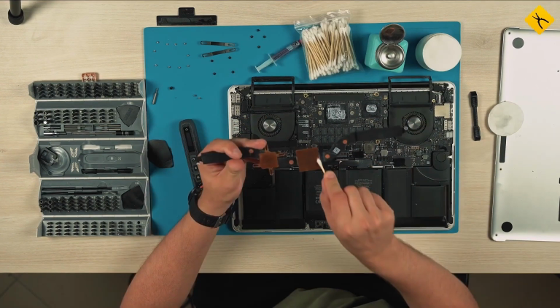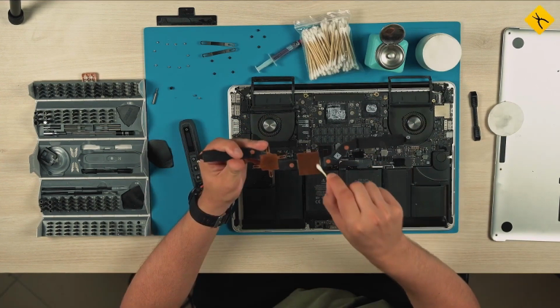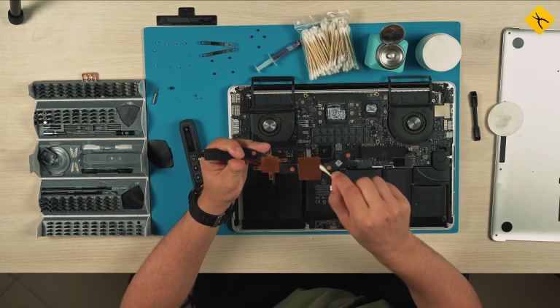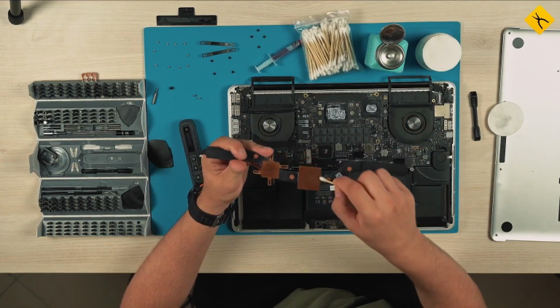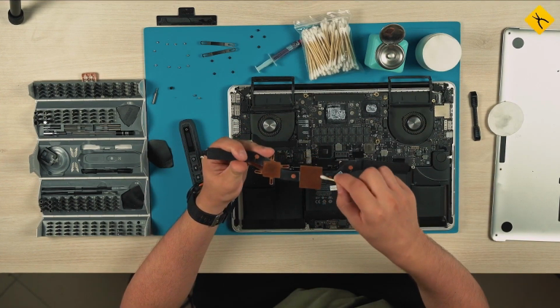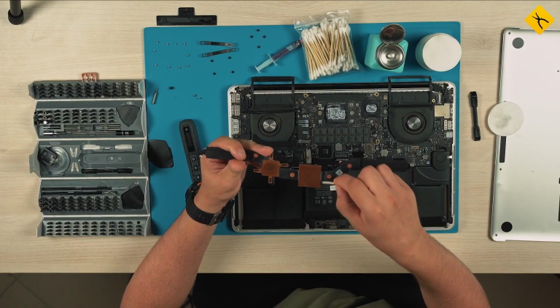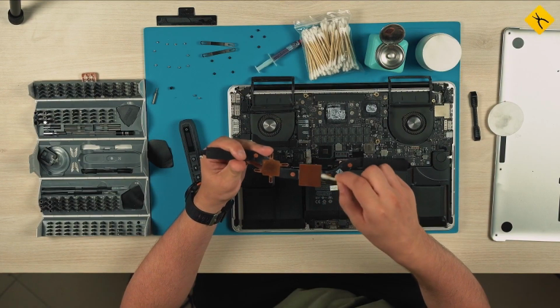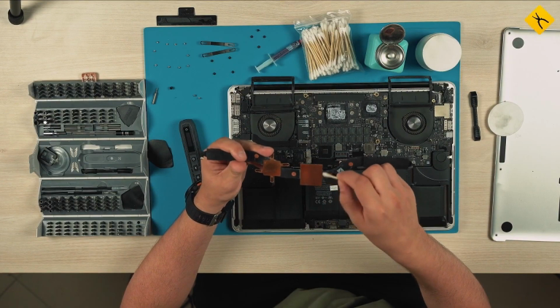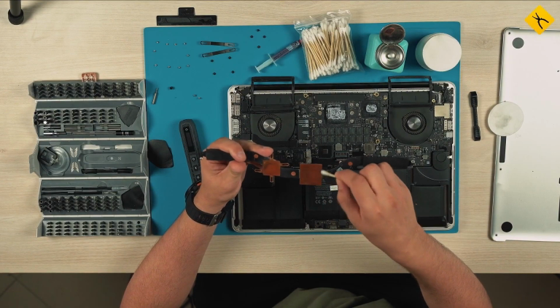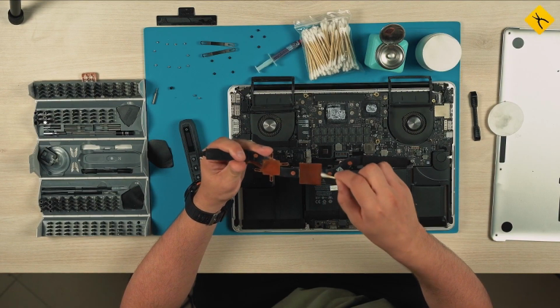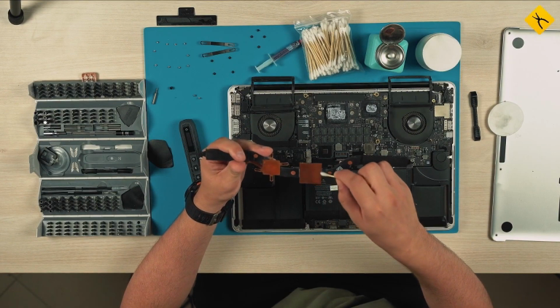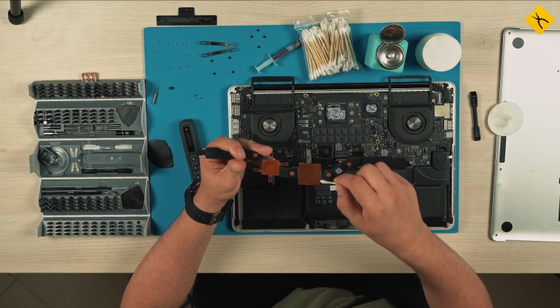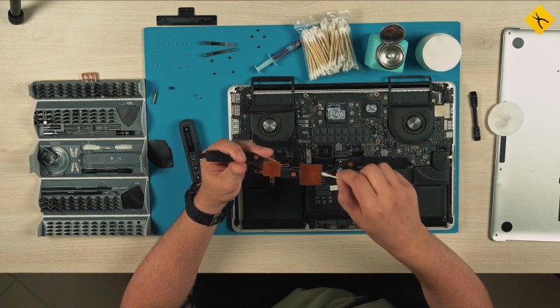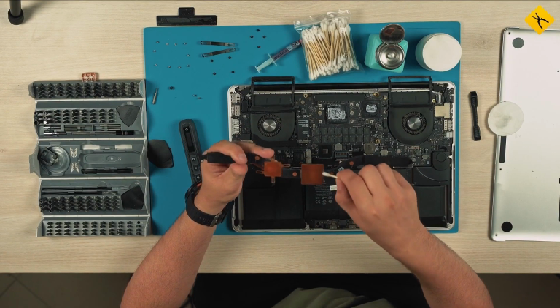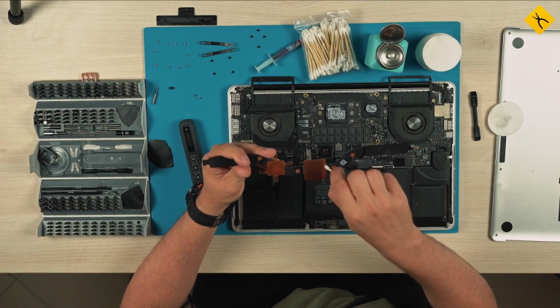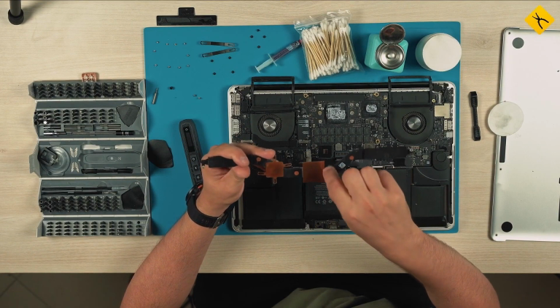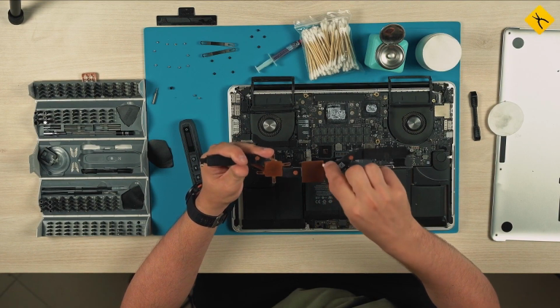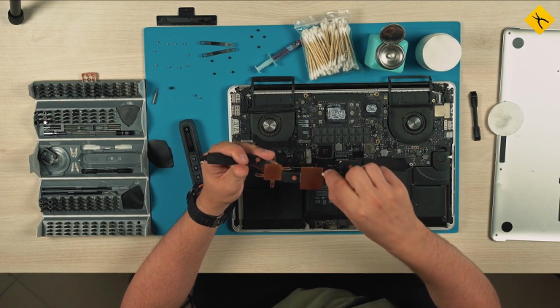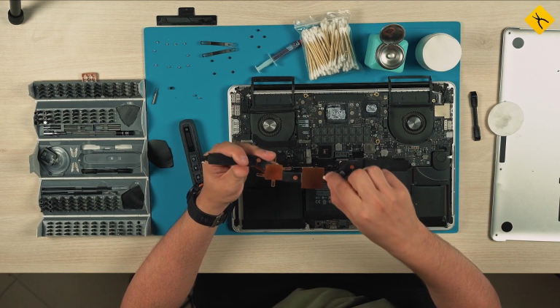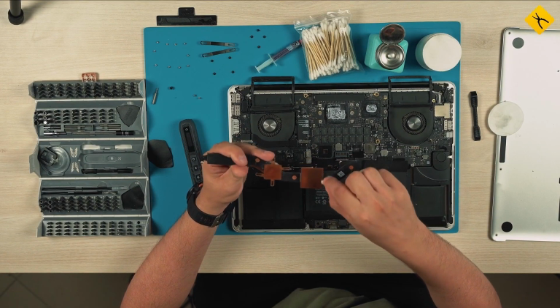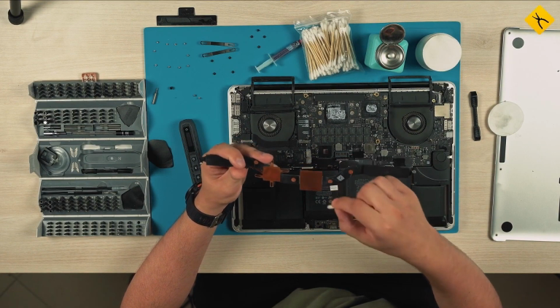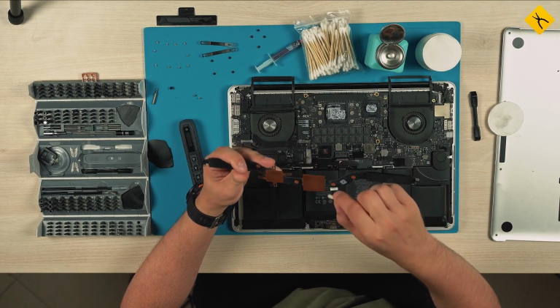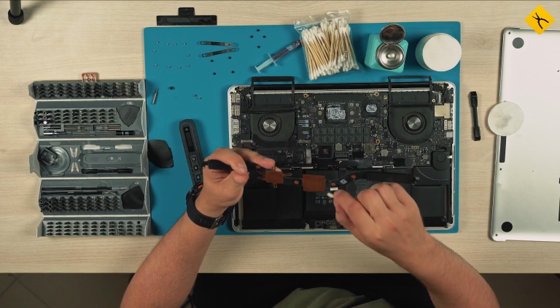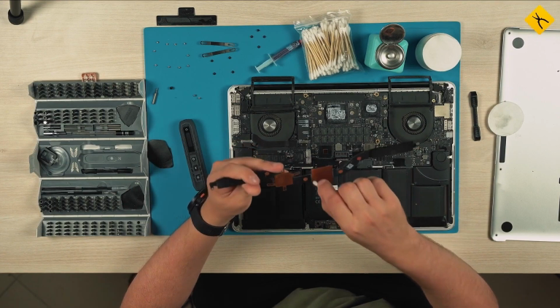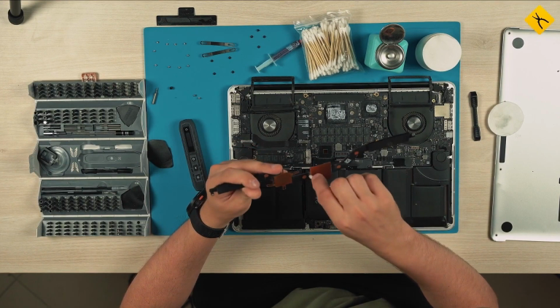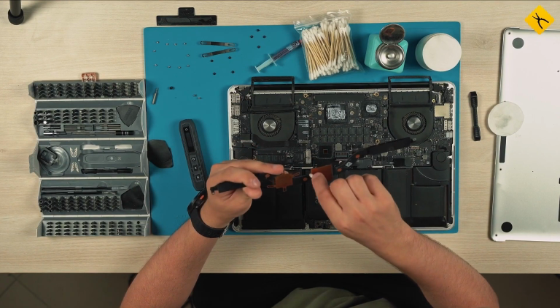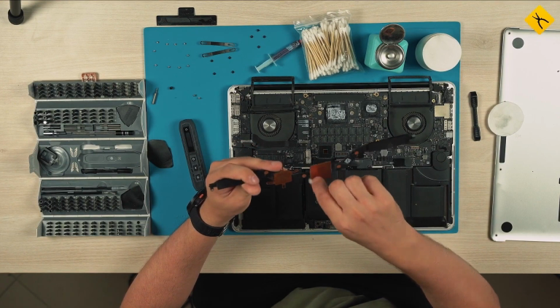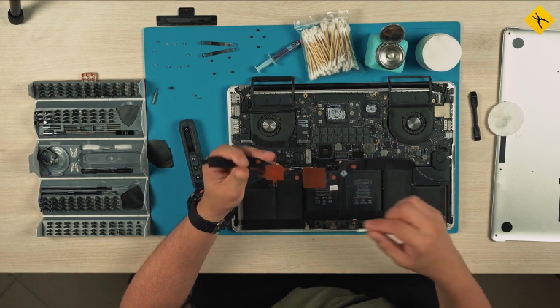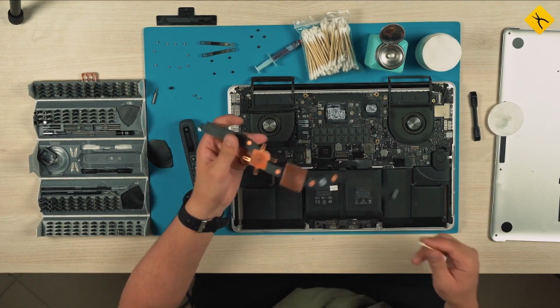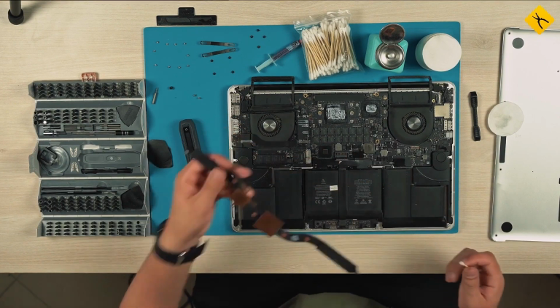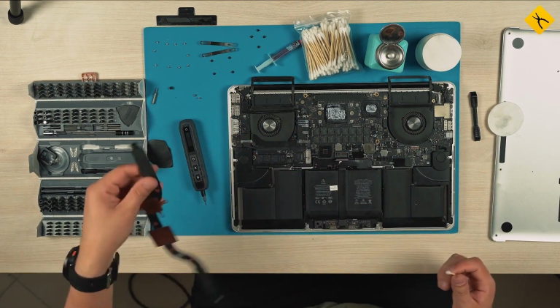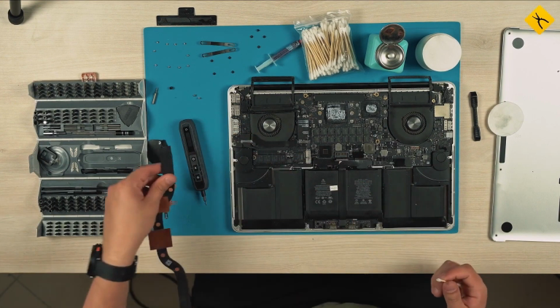When the heatsink is clean you need to remove the thermal paste from the processor and graphics card crystals. It's convenient to do this using cotton swabs soaked in alcohol.